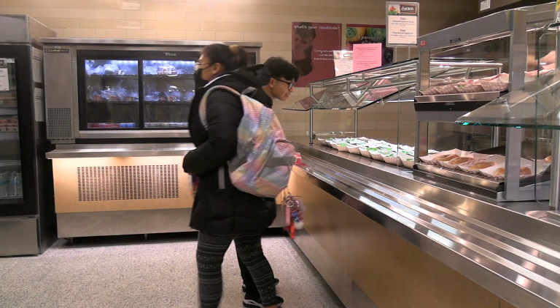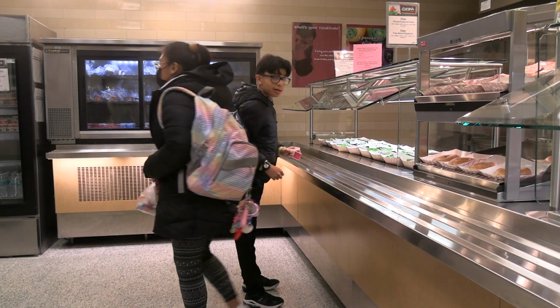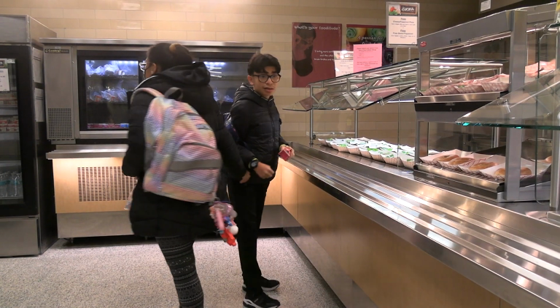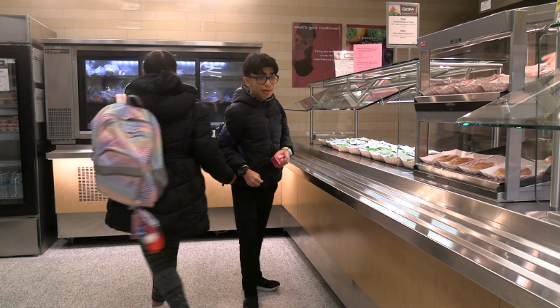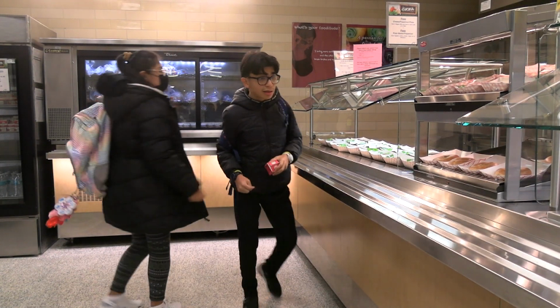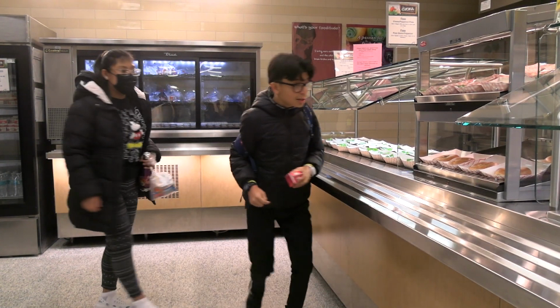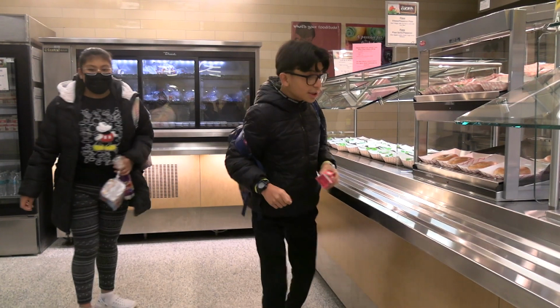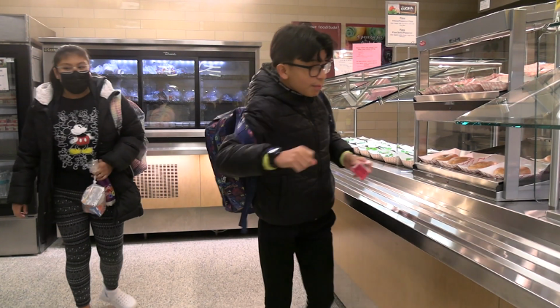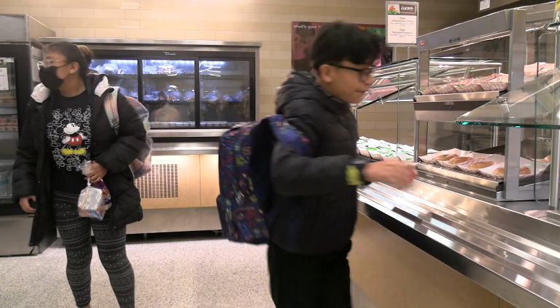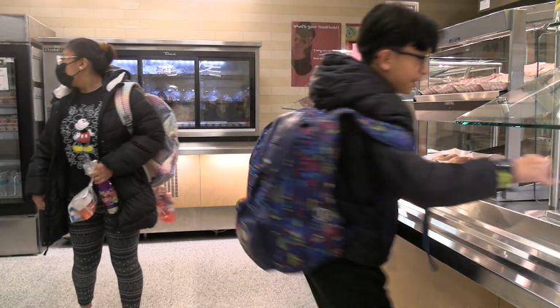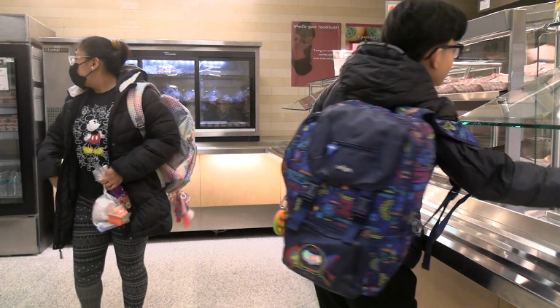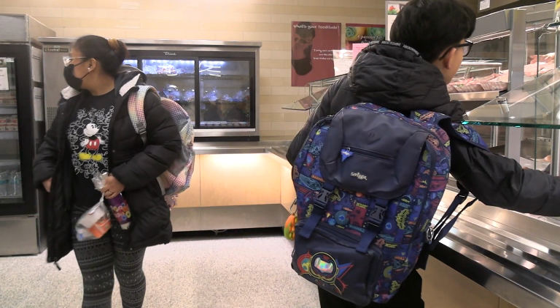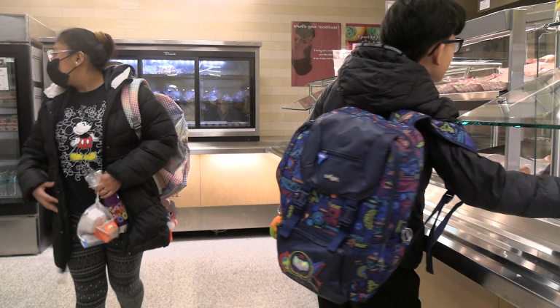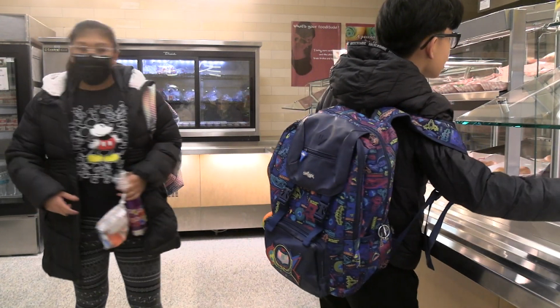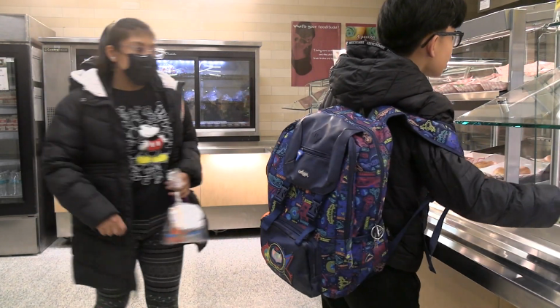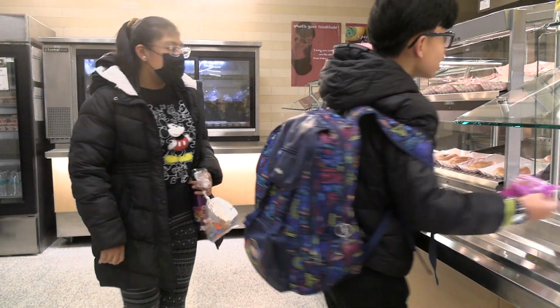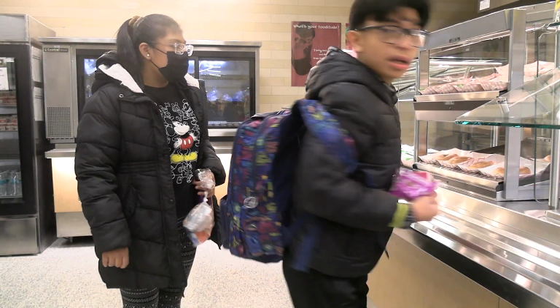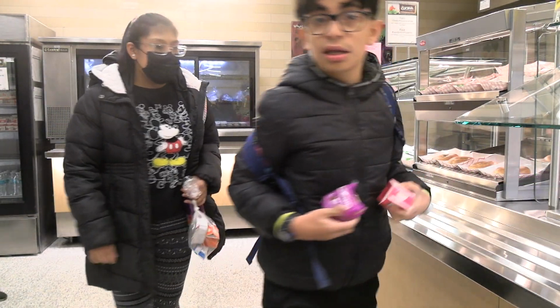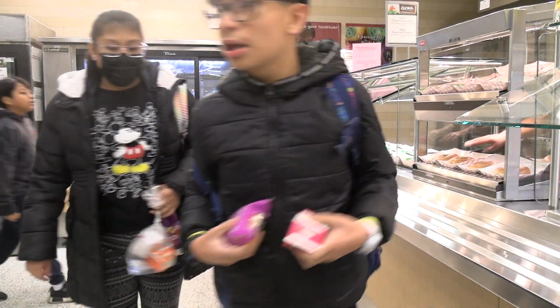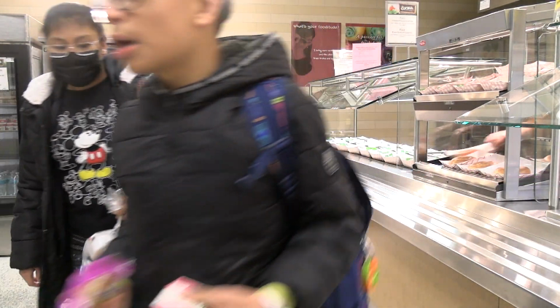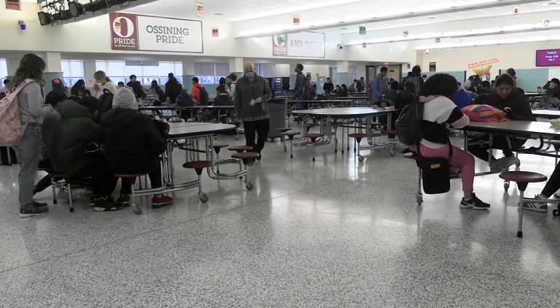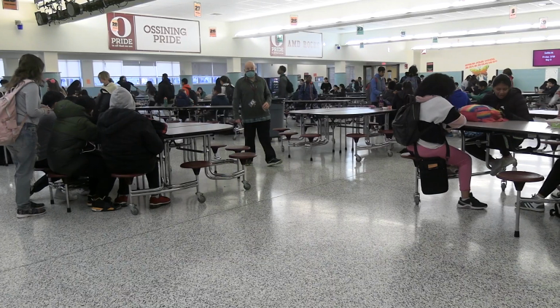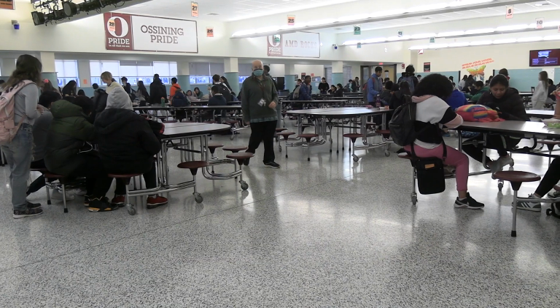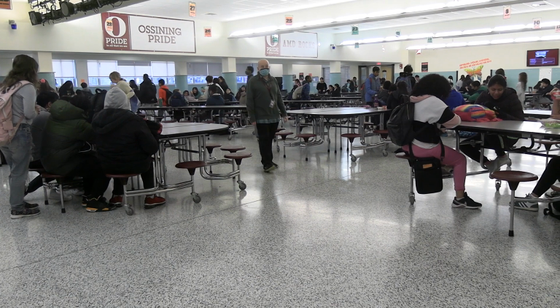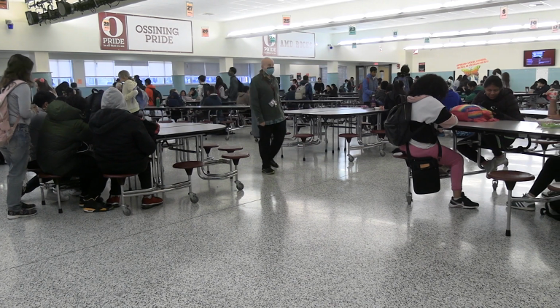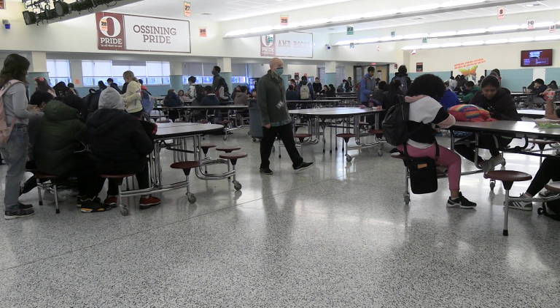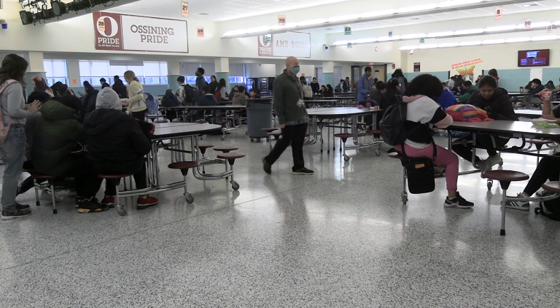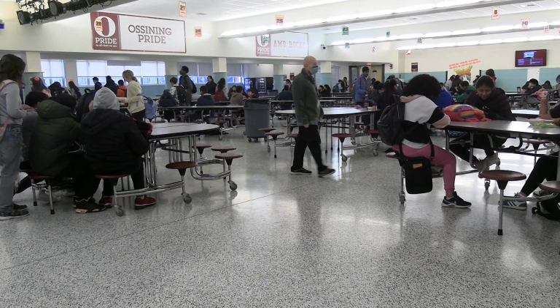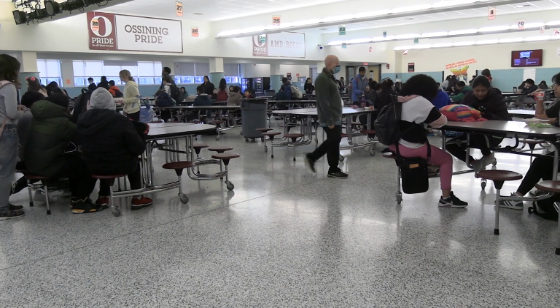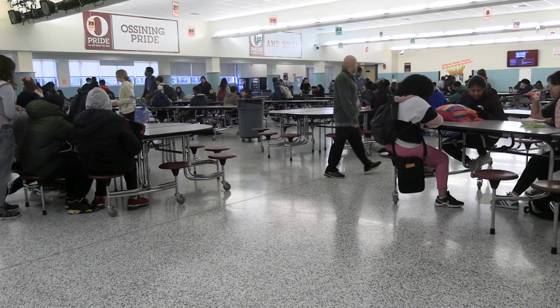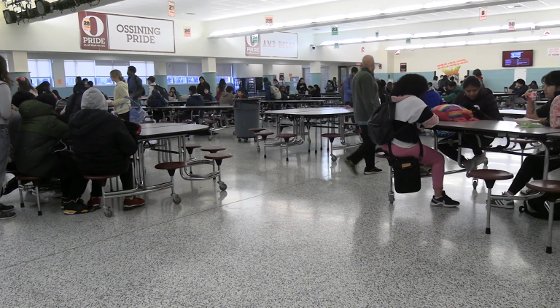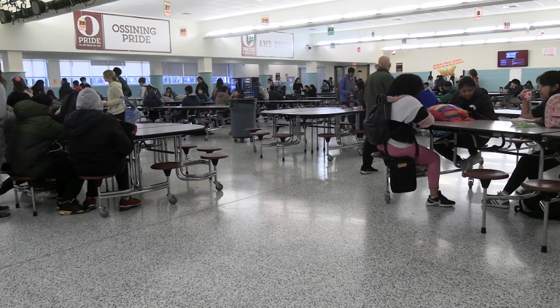Breakfast is served every morning at A&M Dorner Middle School in our cafeteria via our grab-and-go cart. Our lunch menu items include a variety of healthy and delicious items including salads, wraps, sandwiches, and hot items.